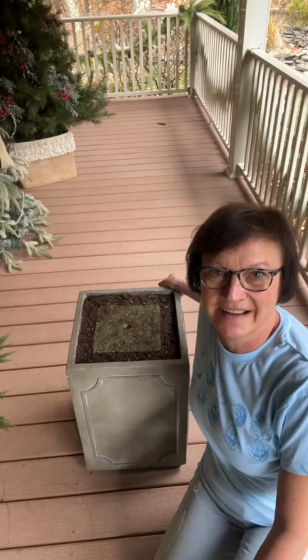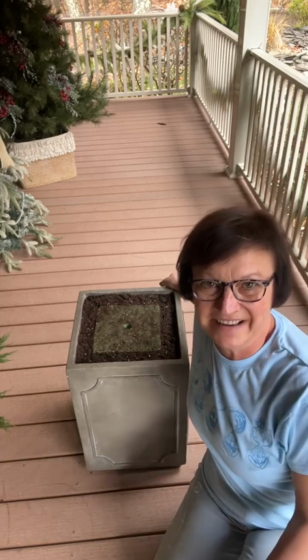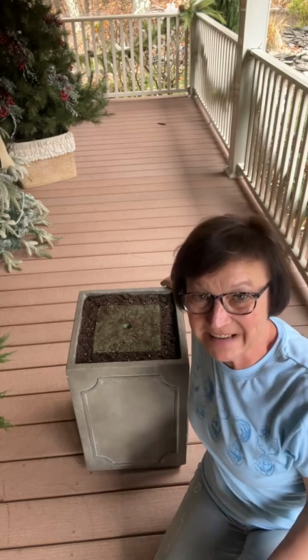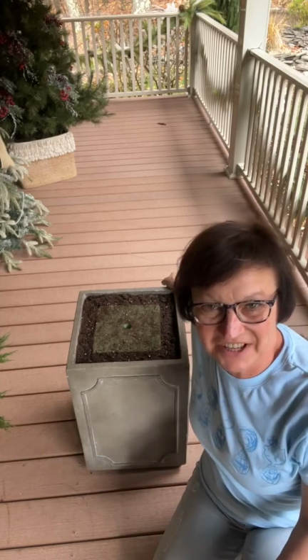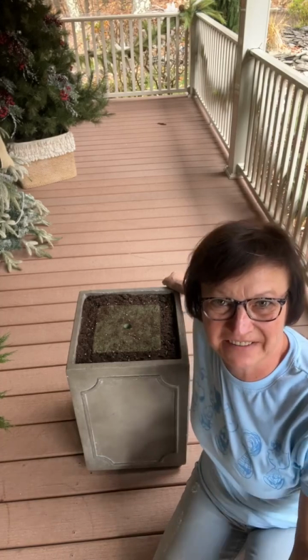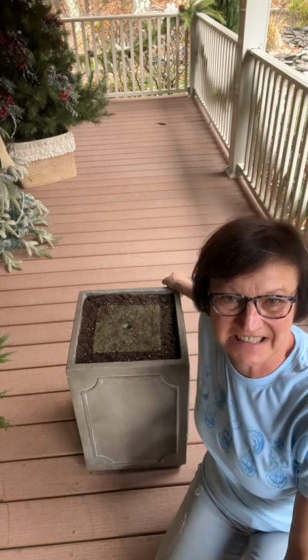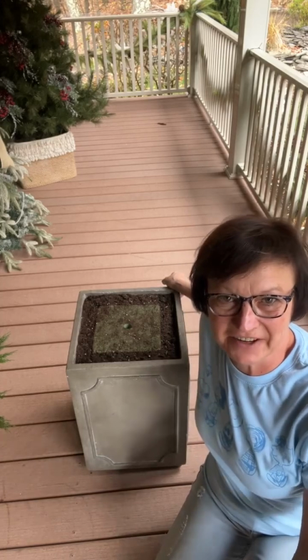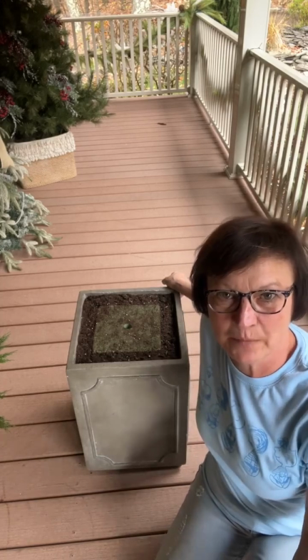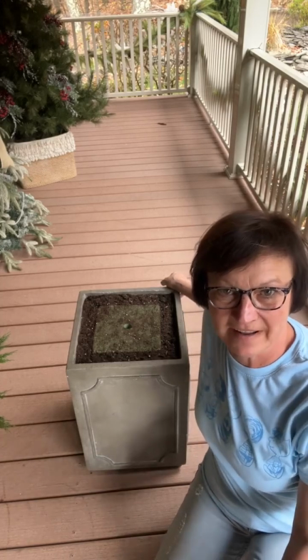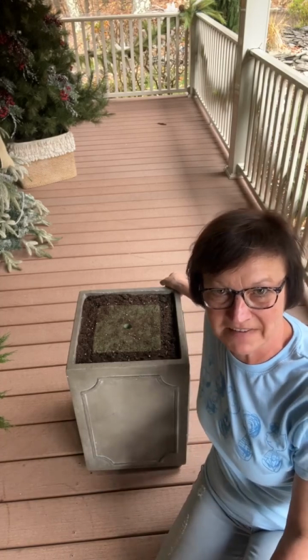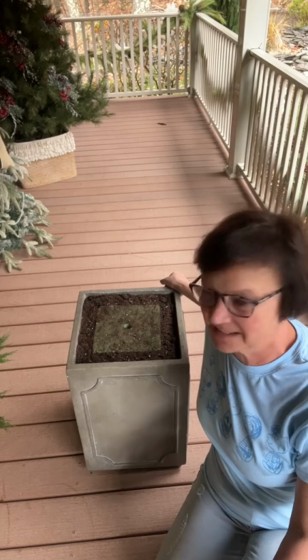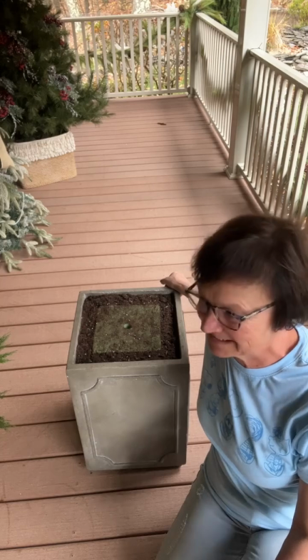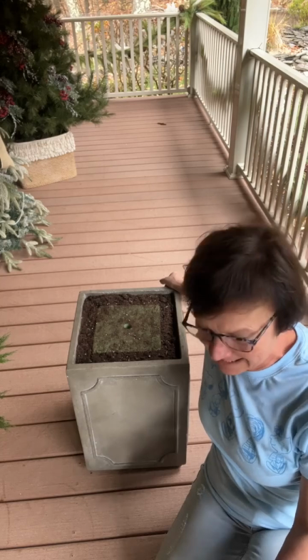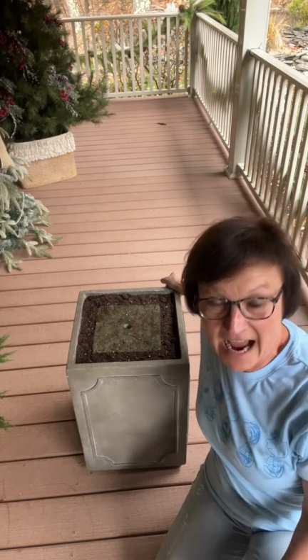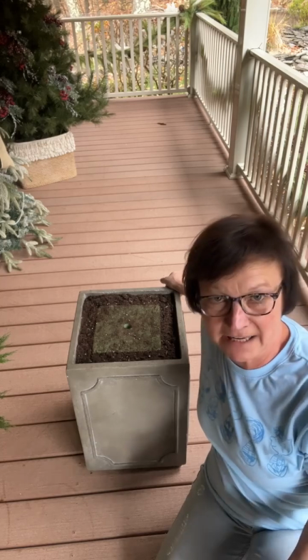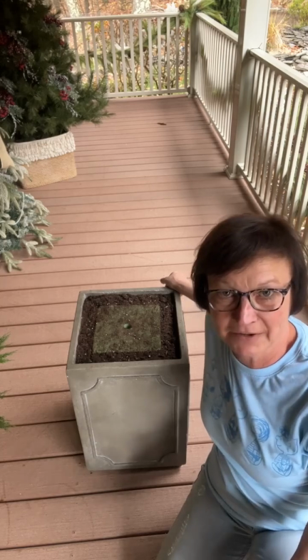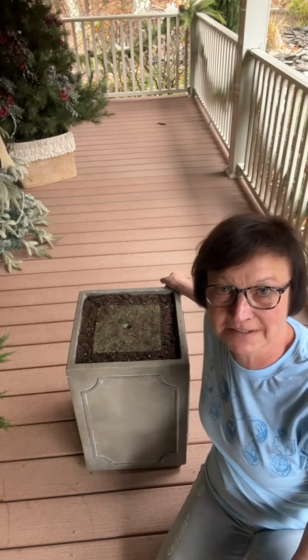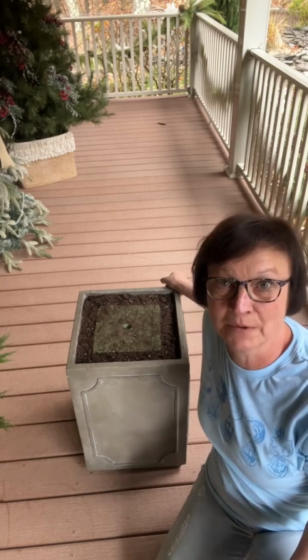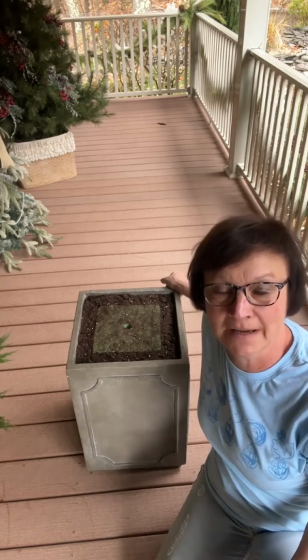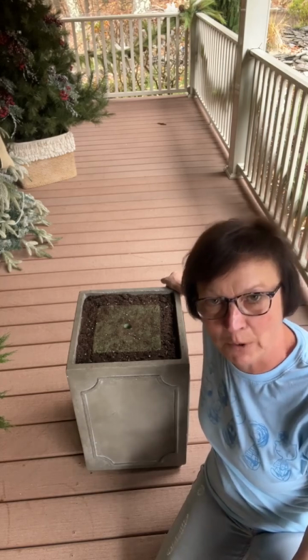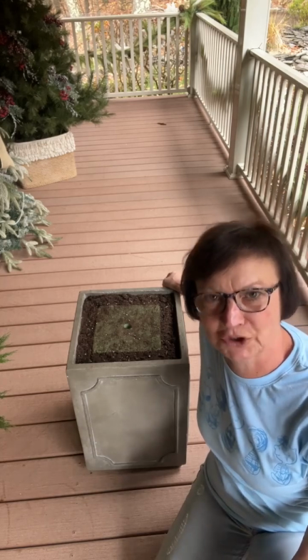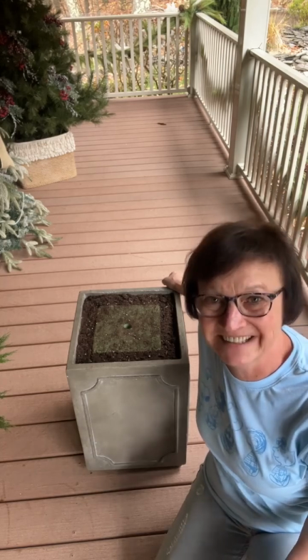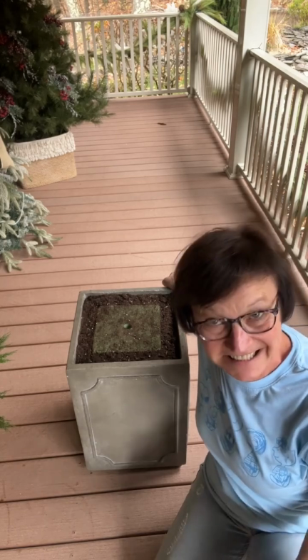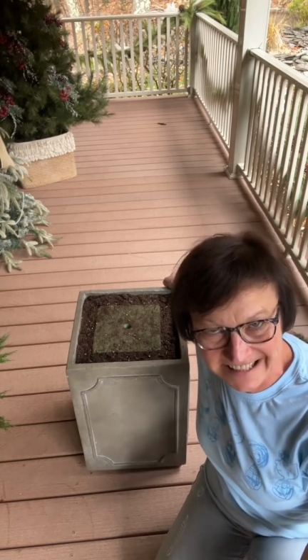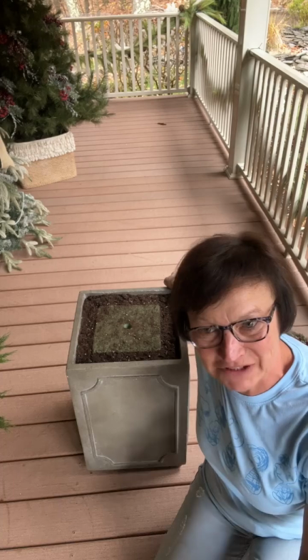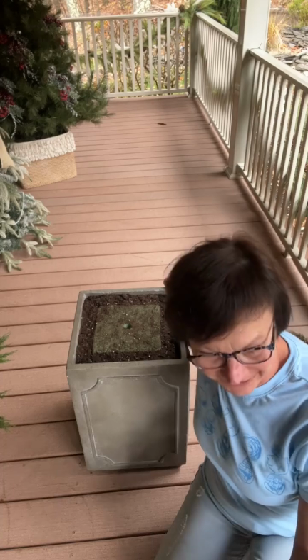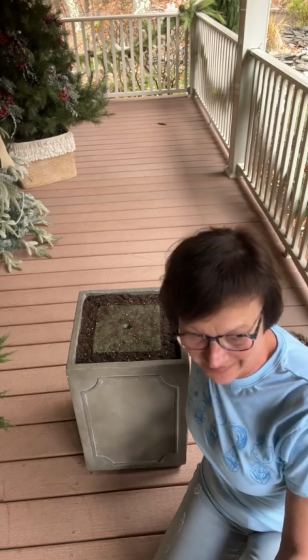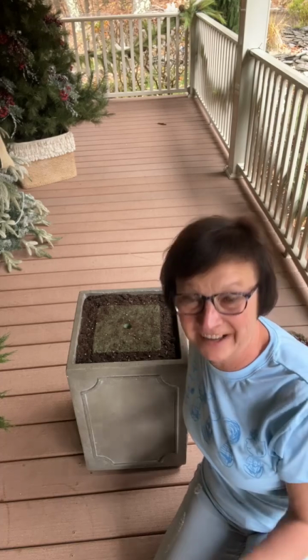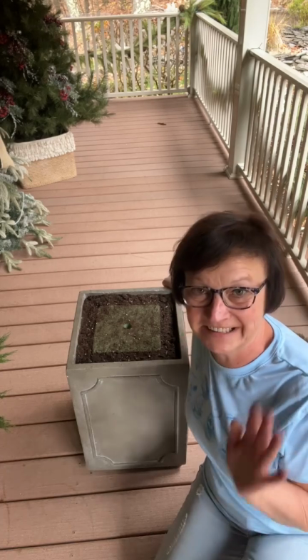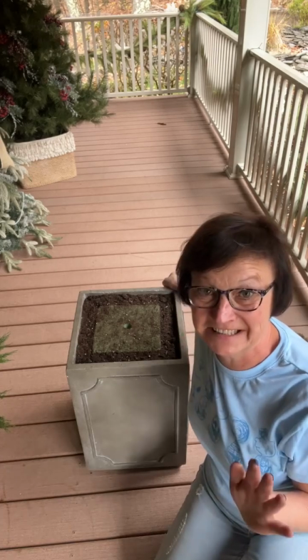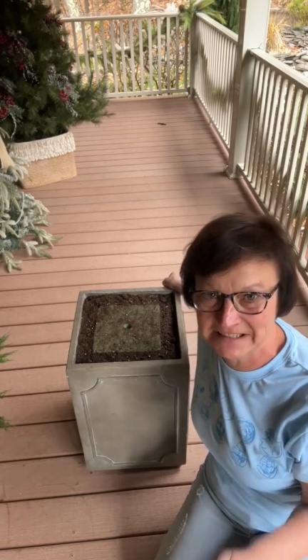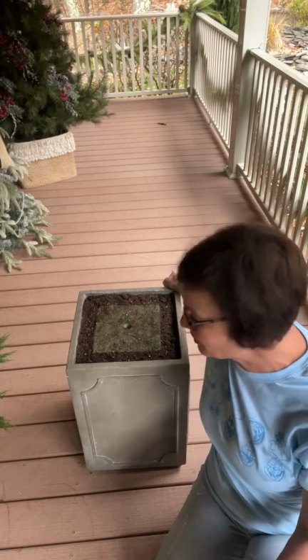Hey everybody, it's Sherri at the Crafty Decorator. I hope you're all having a fantastic day. I am out here still working on my porch. It's taking much longer than I thought because I need to make decisions.